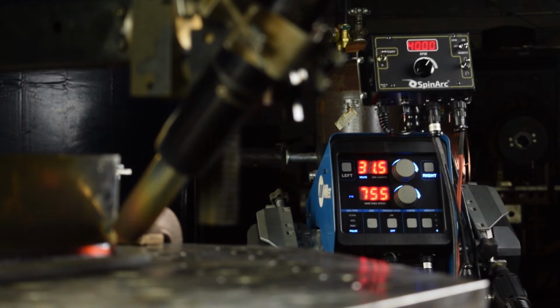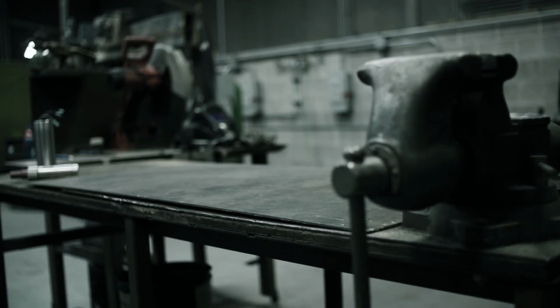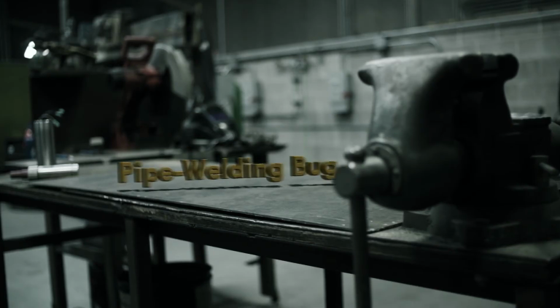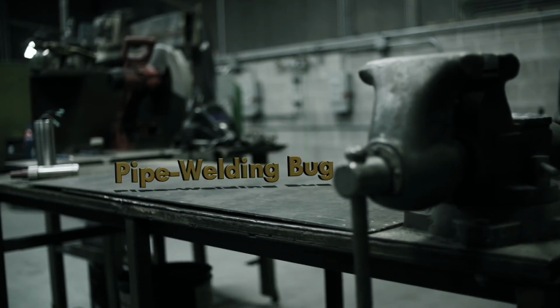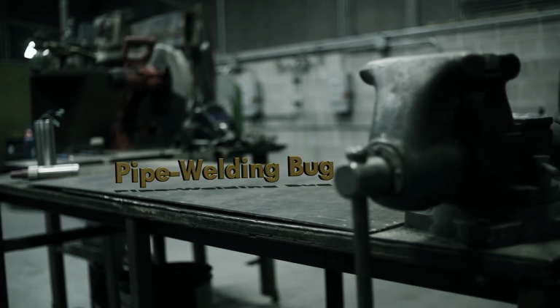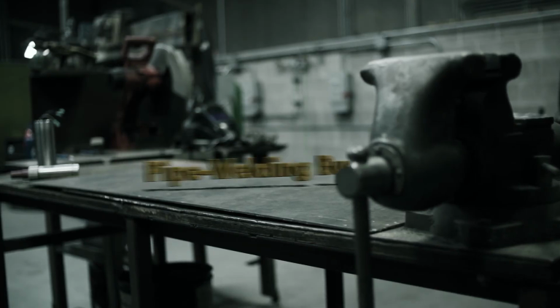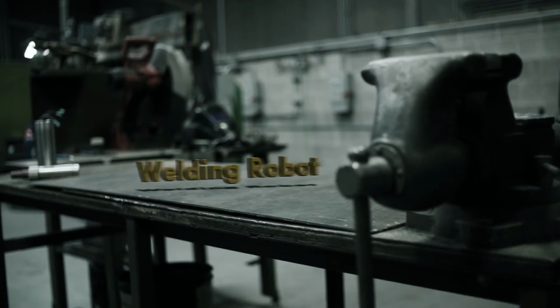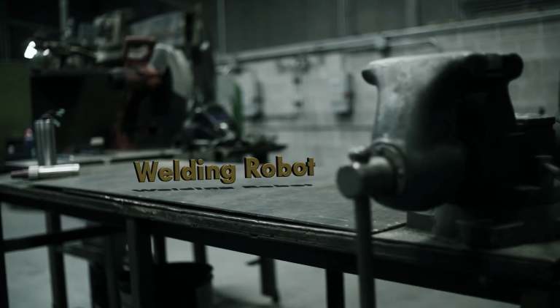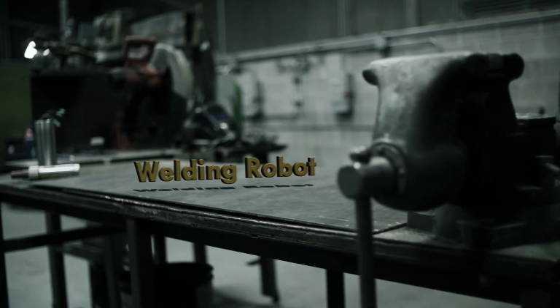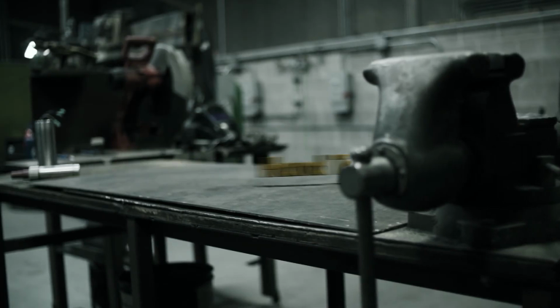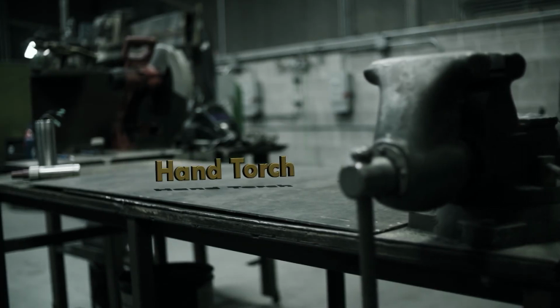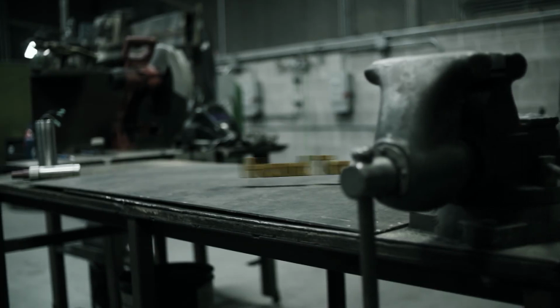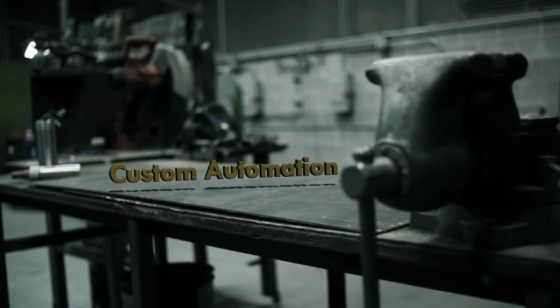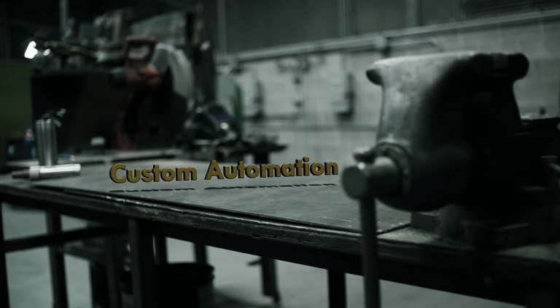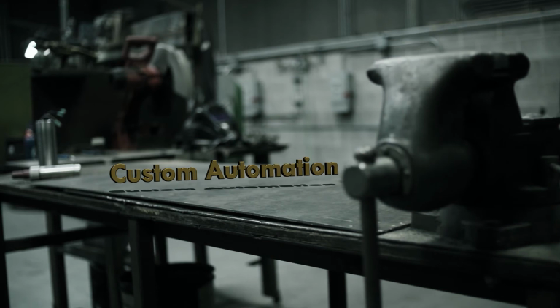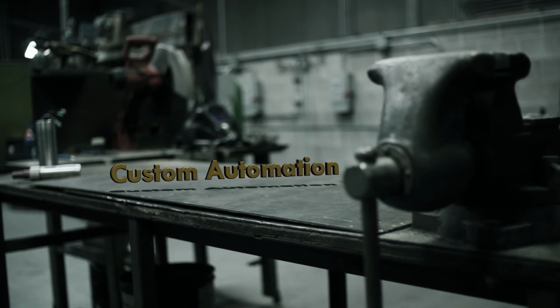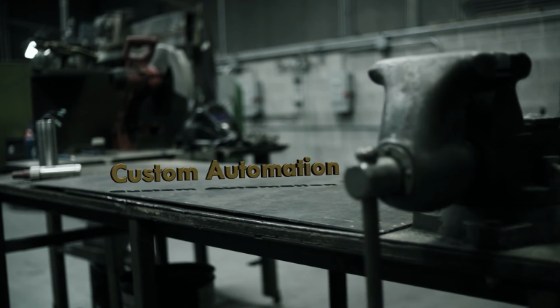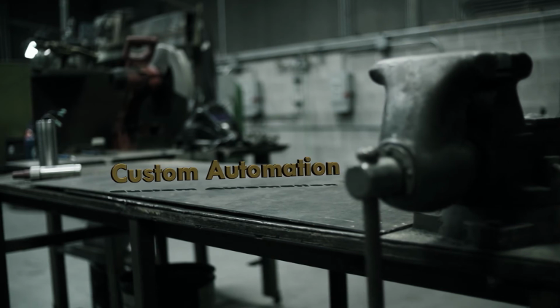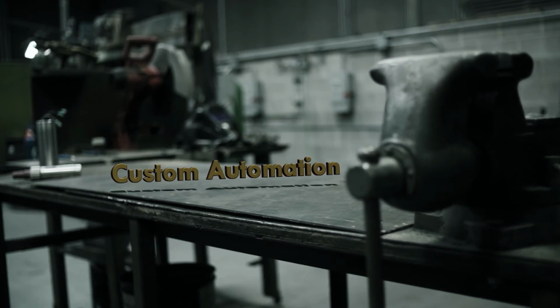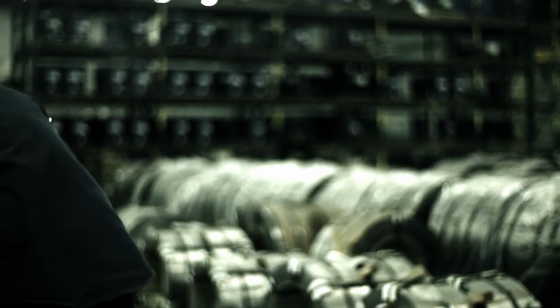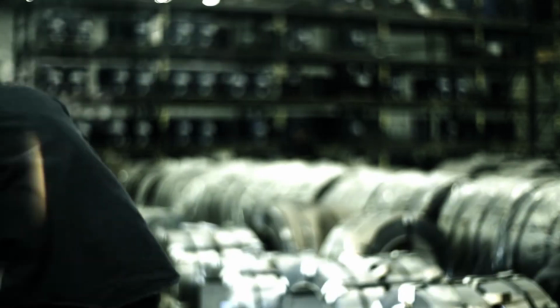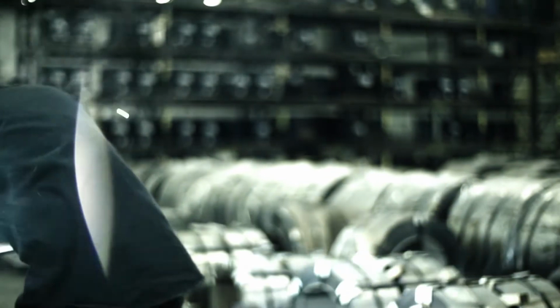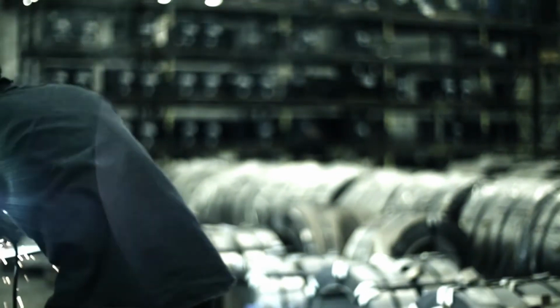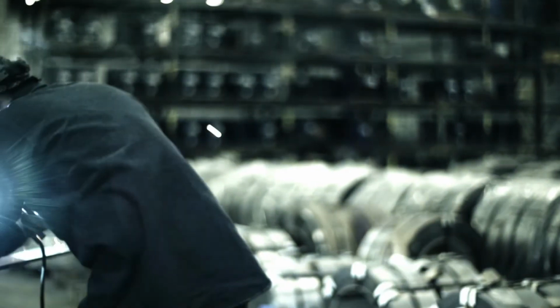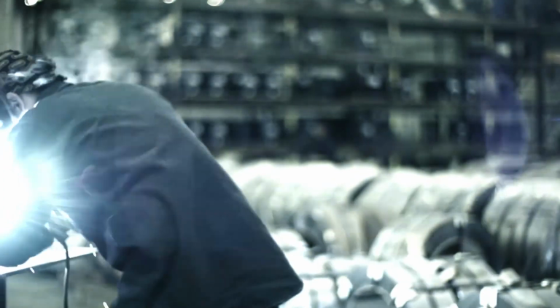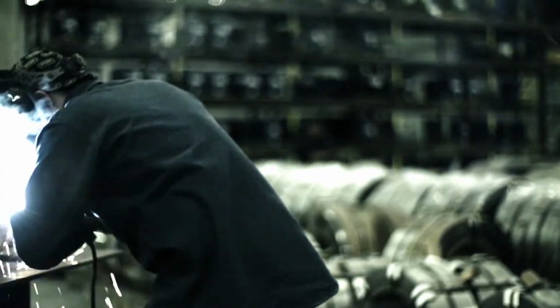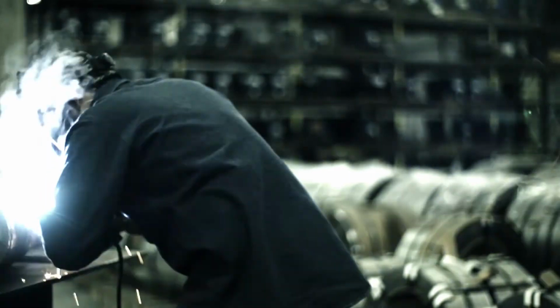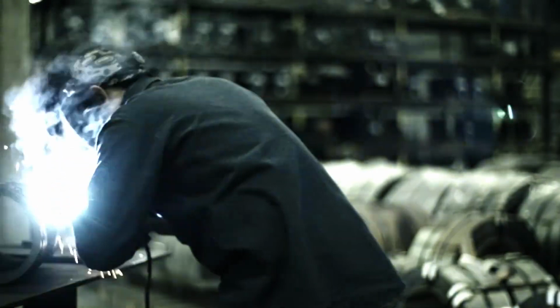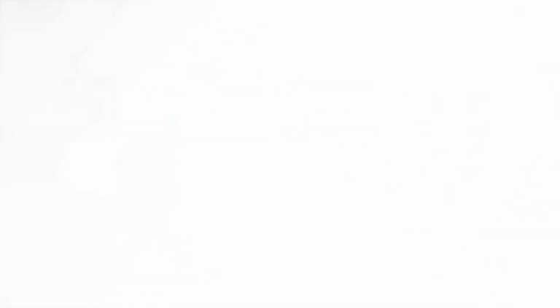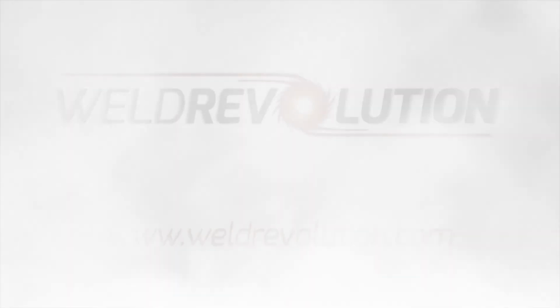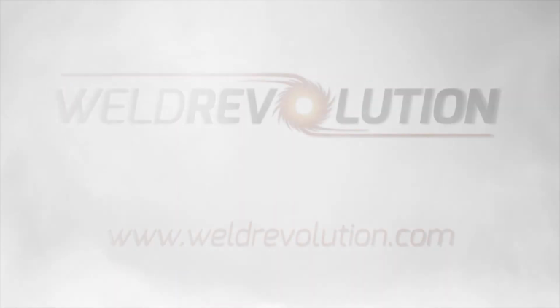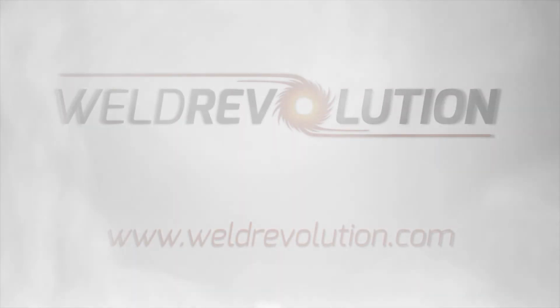Whether it's a pipe welding bug, welding robot, hand torch, or custom automation, we have the right solution. When it comes to welding, choose the company whose name says it all — Weld Revolution.